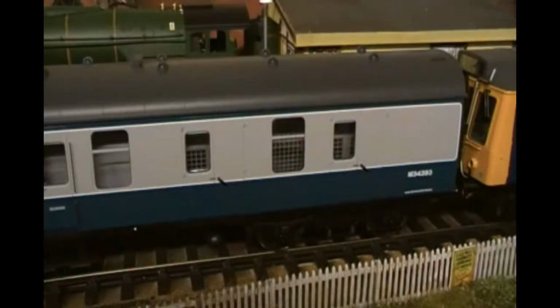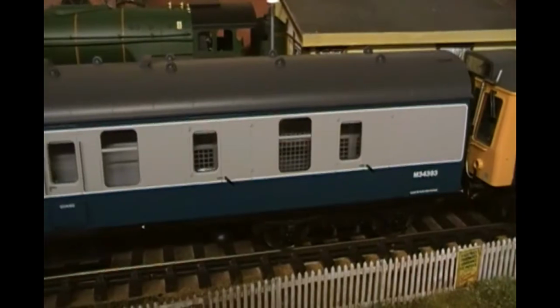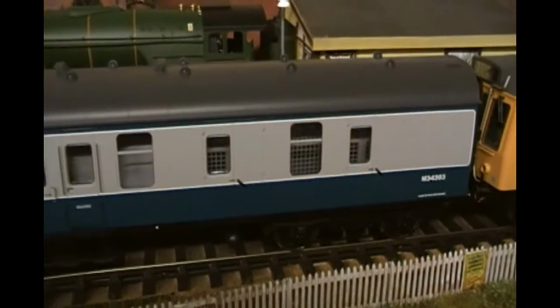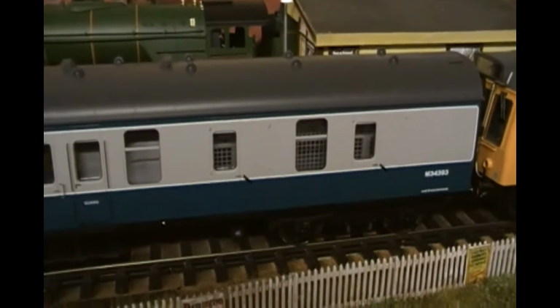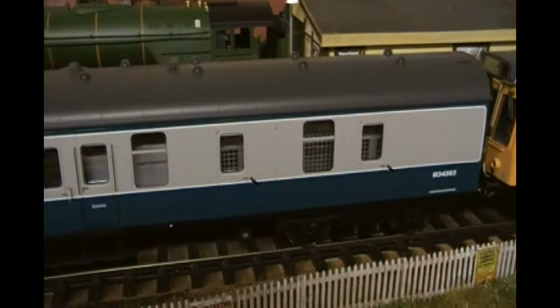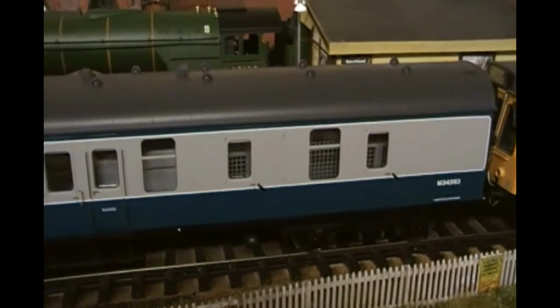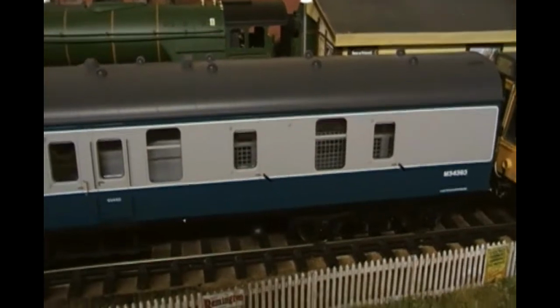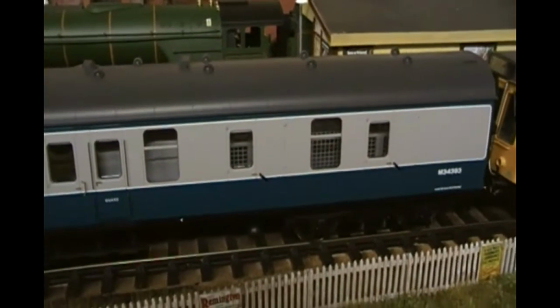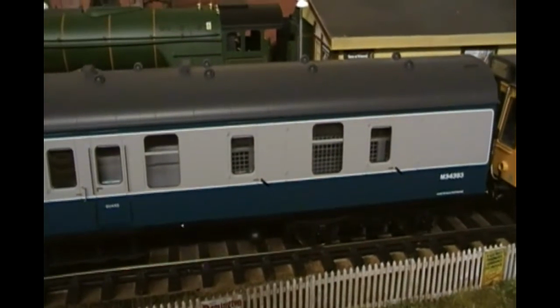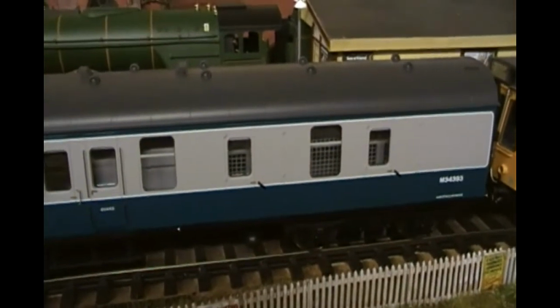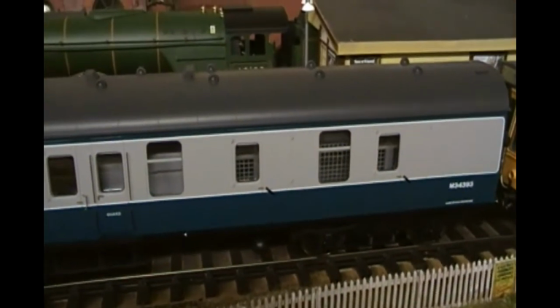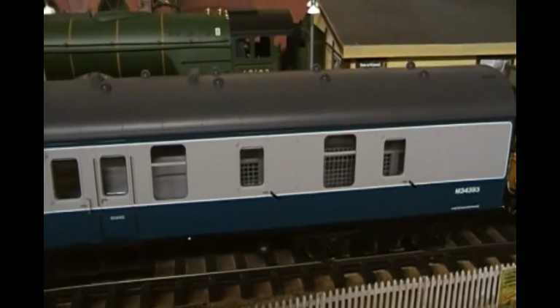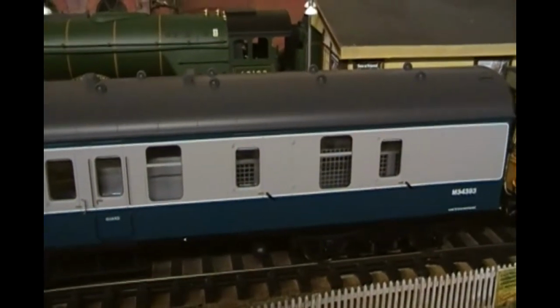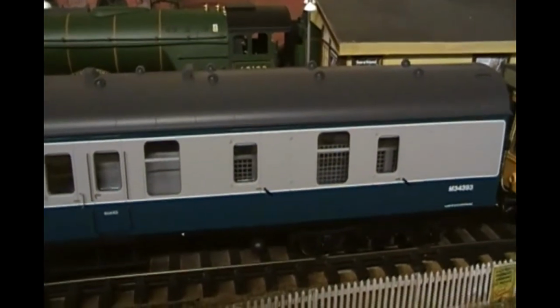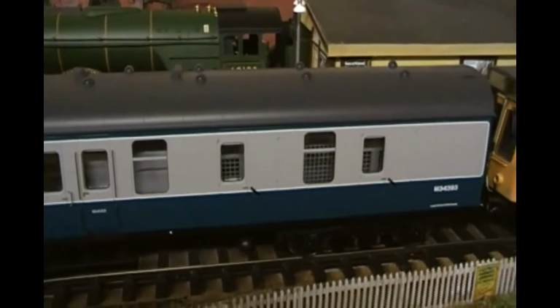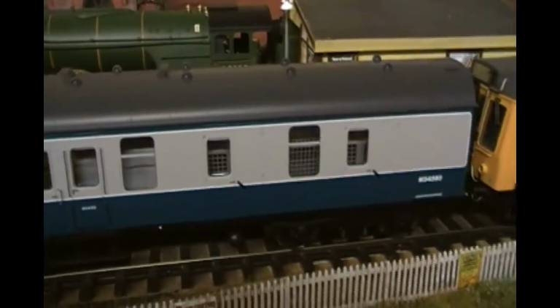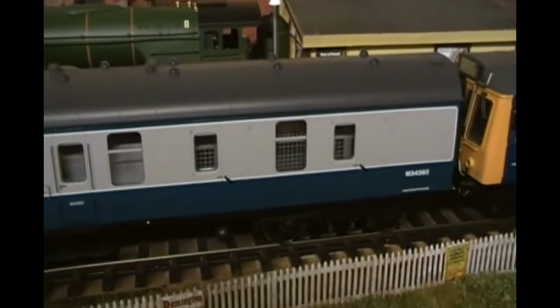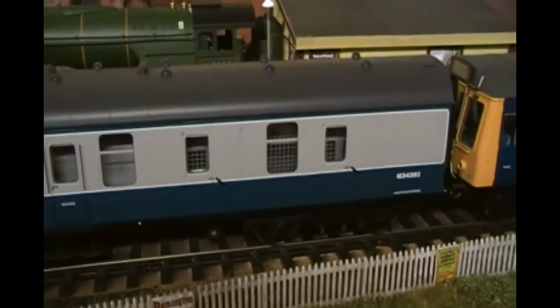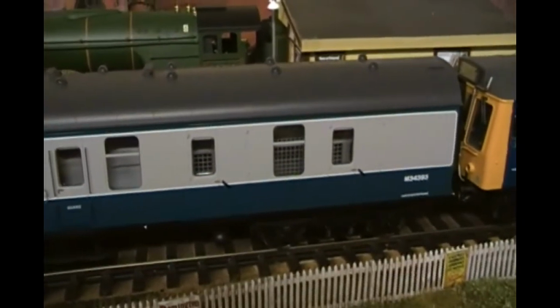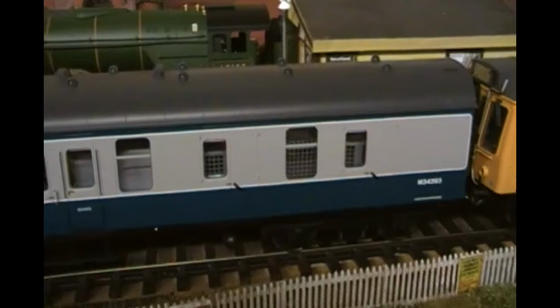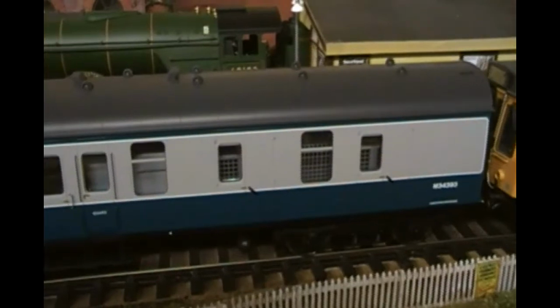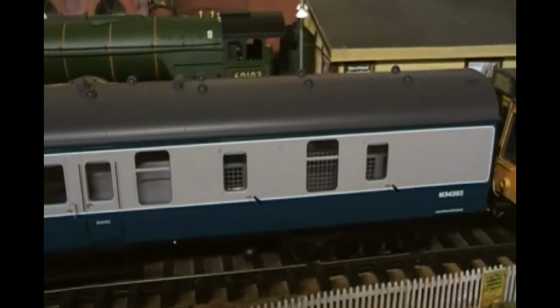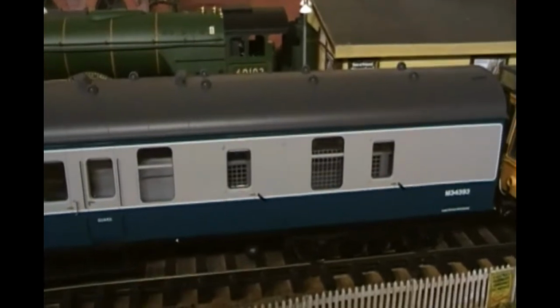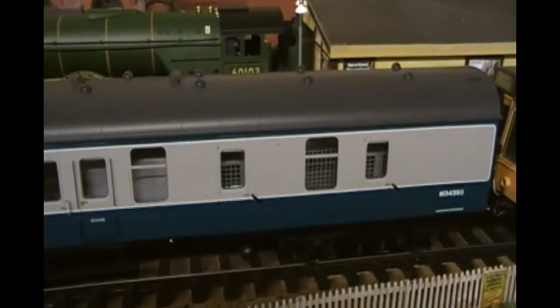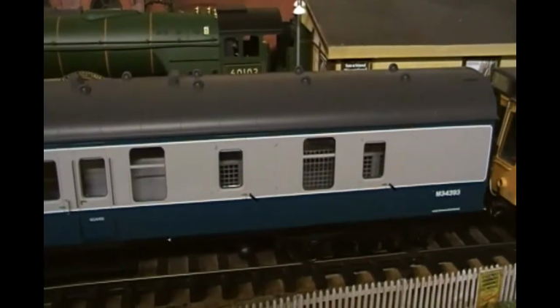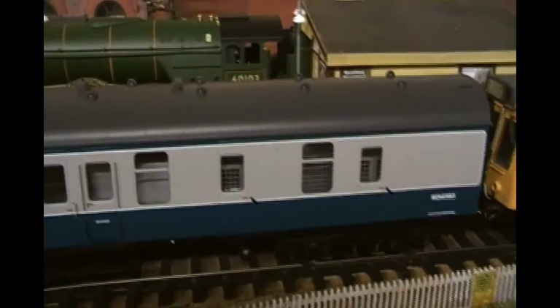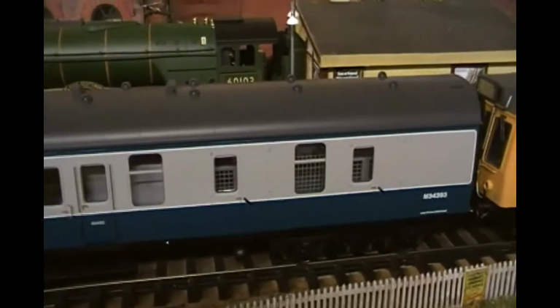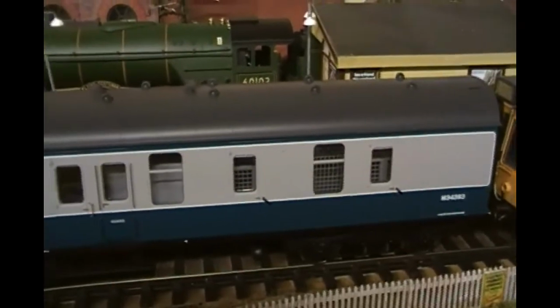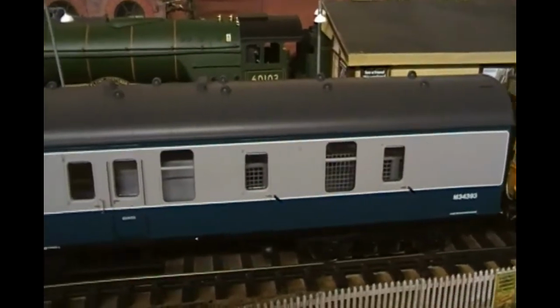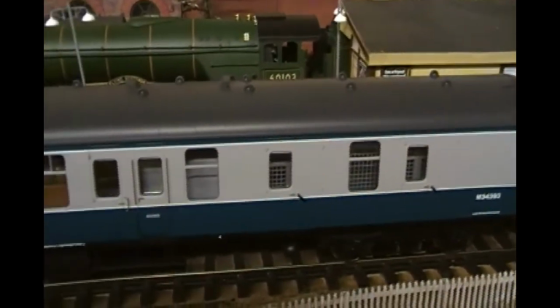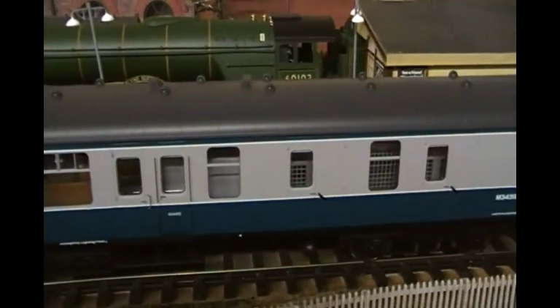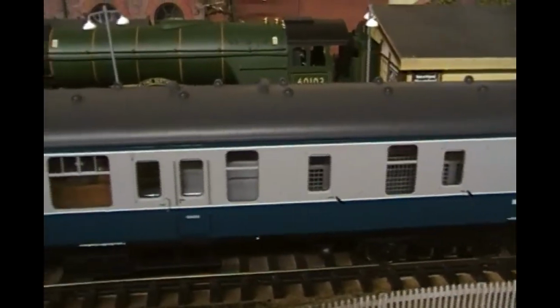Welcome to Travara Sidings for this update for June. Let's start with a new arrival.